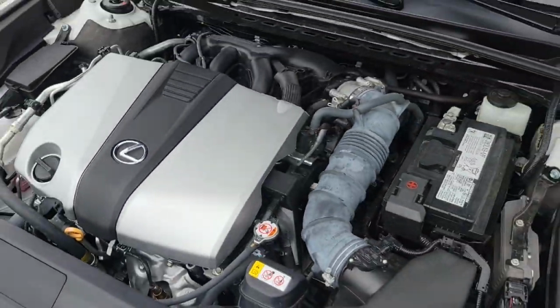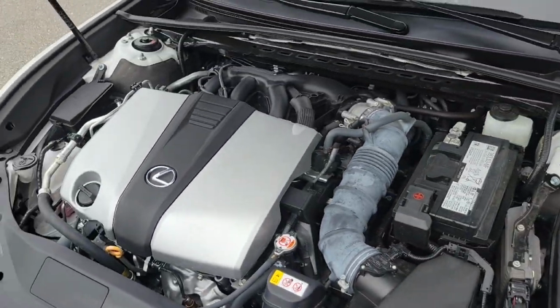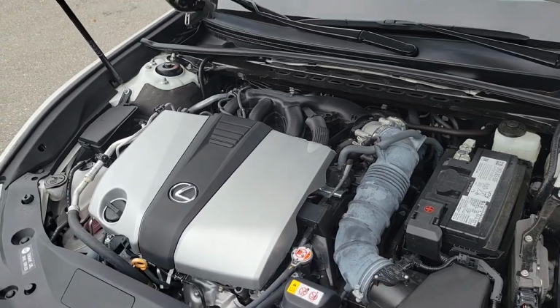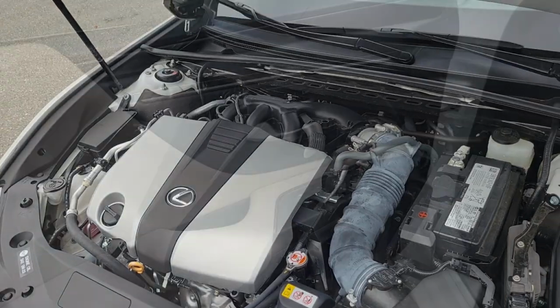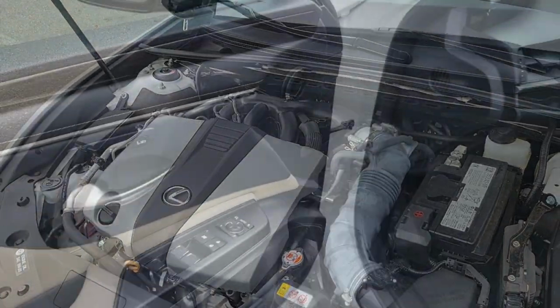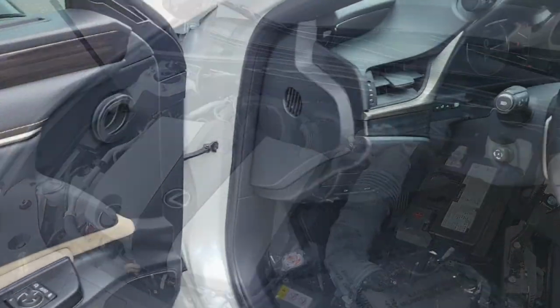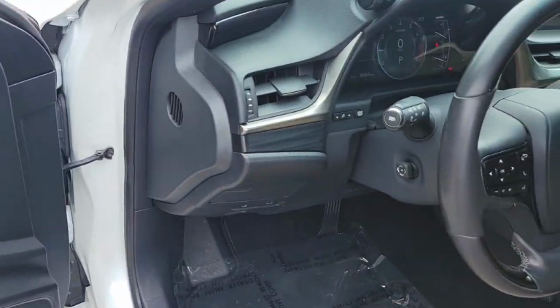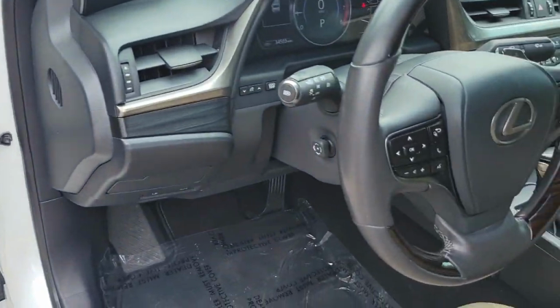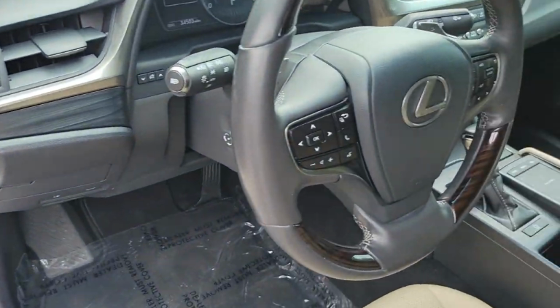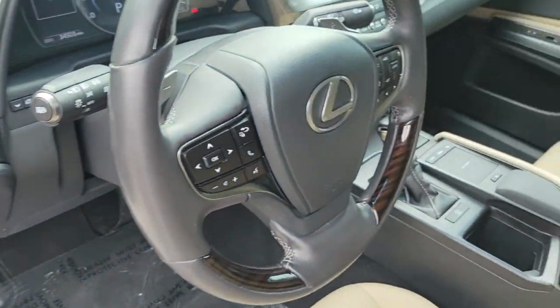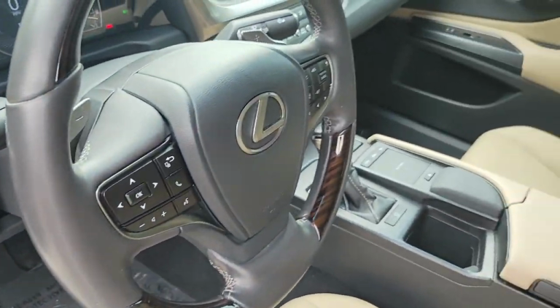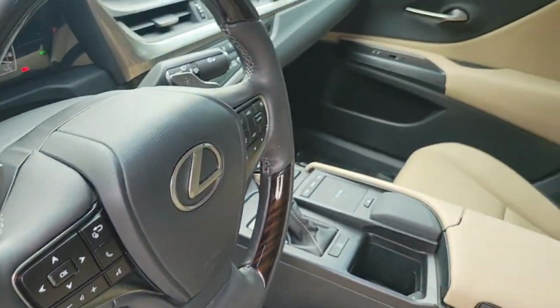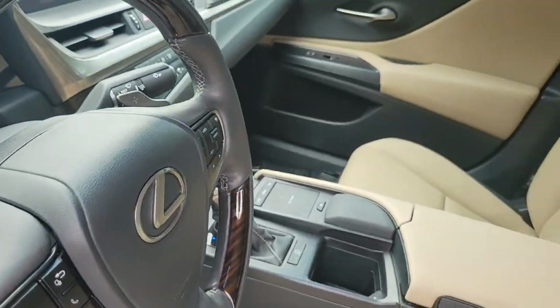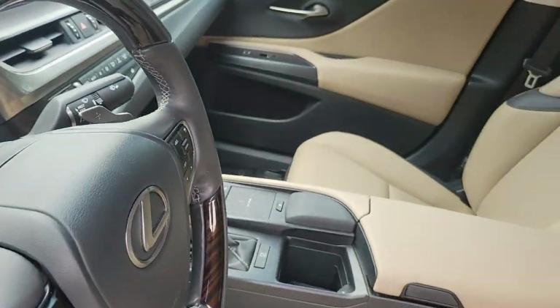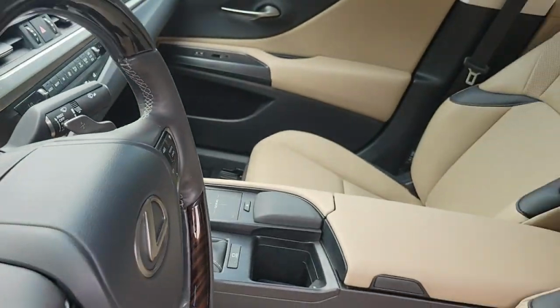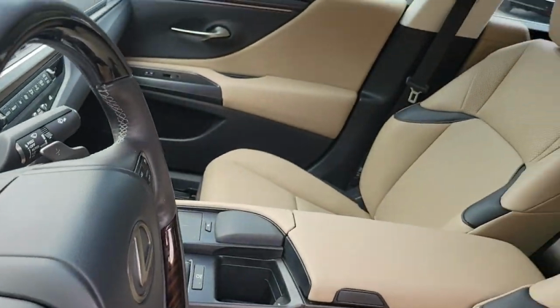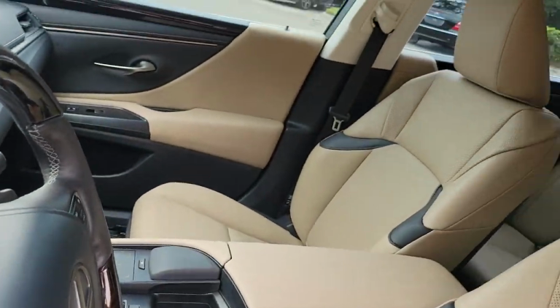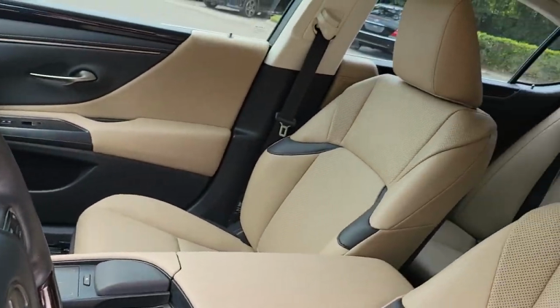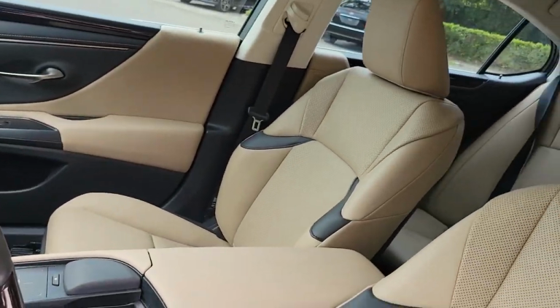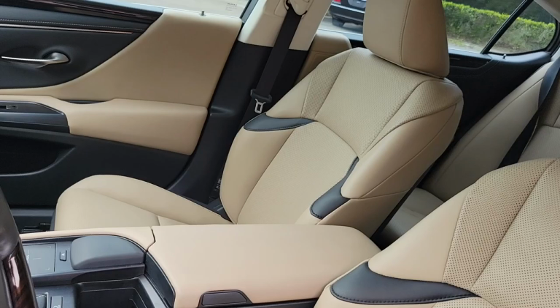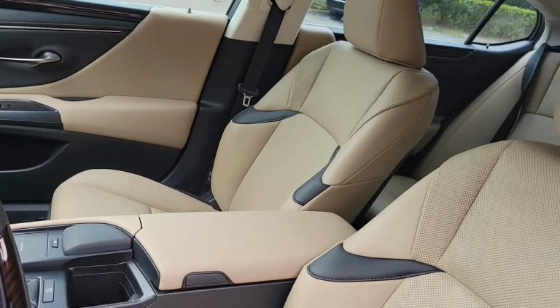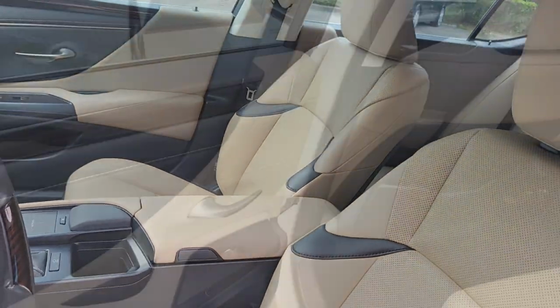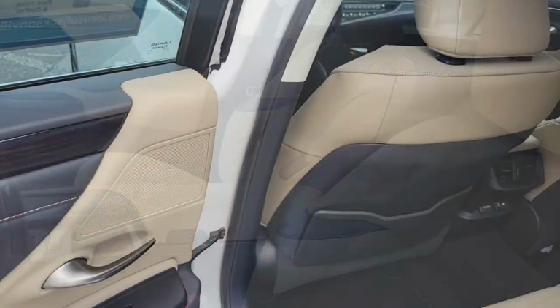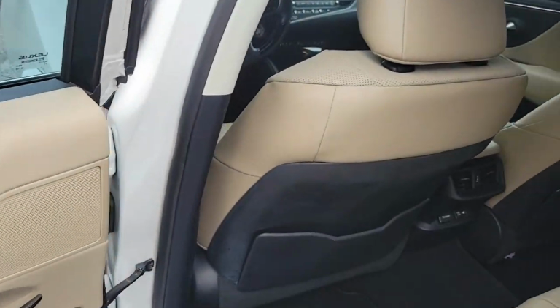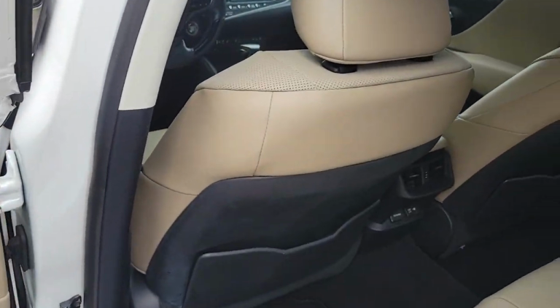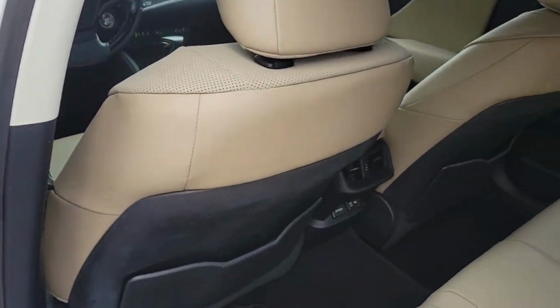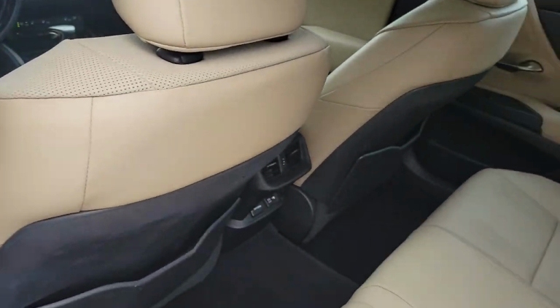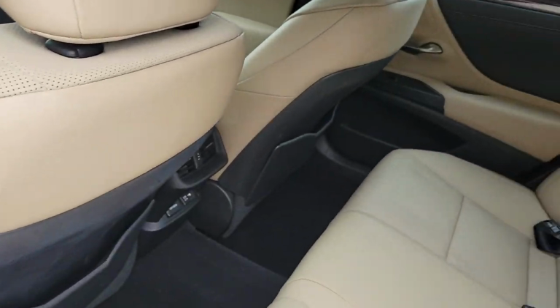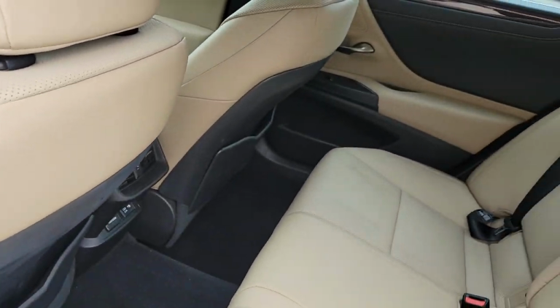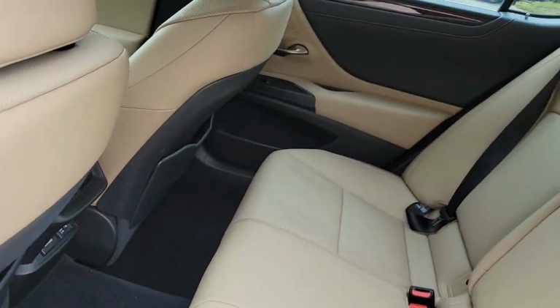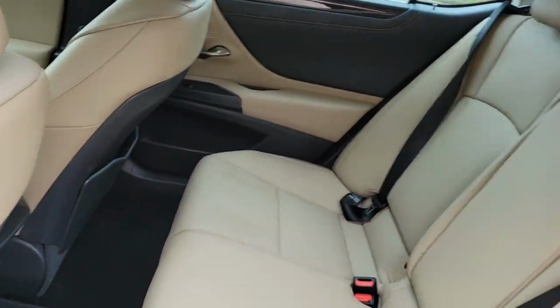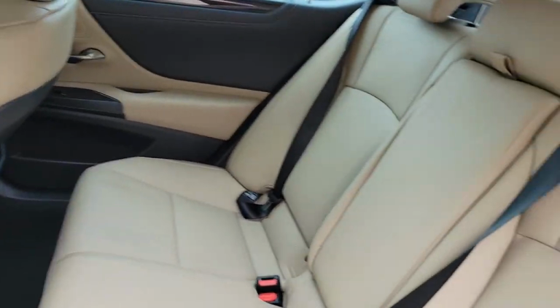This front-wheel drive 8-speed automatic transmission vehicle is equipped with a 3.5-liter V6 engine and receives a combined fuel economy rating of 26 miles per gallon.